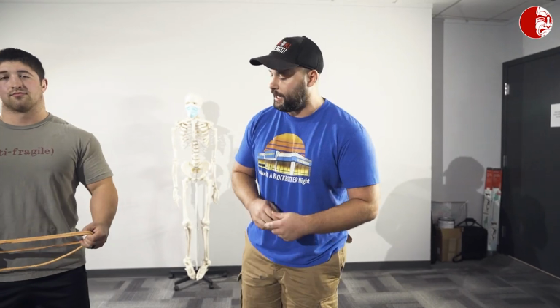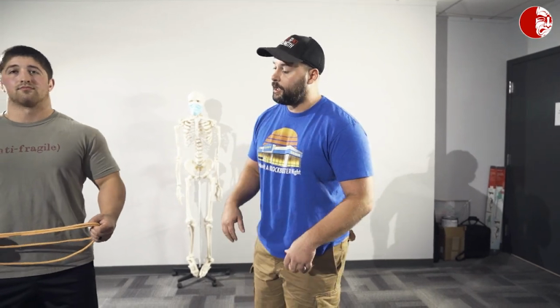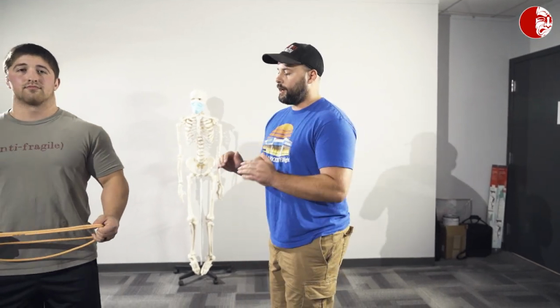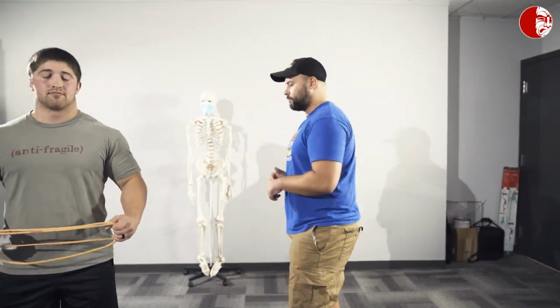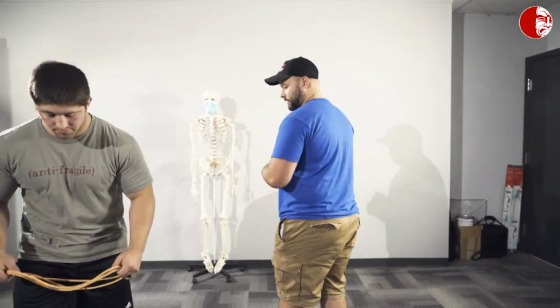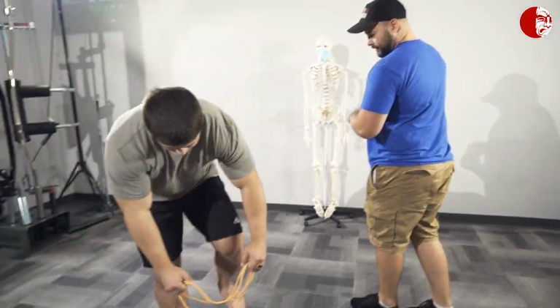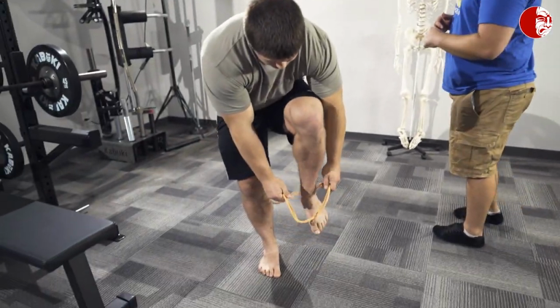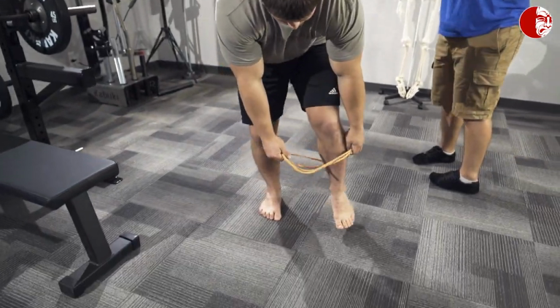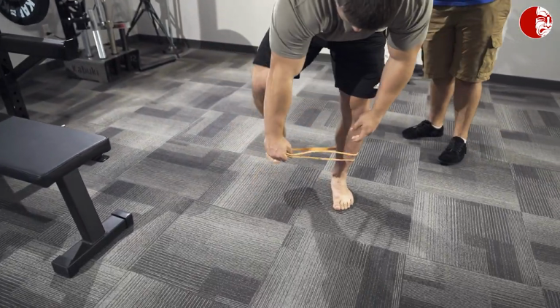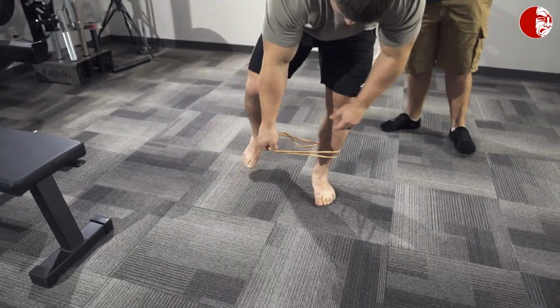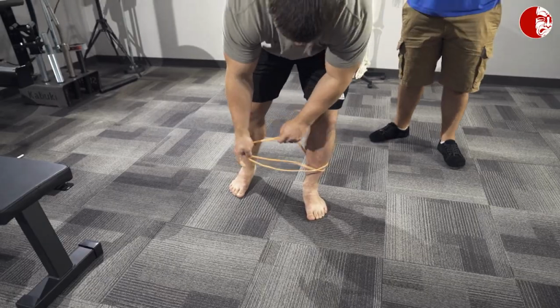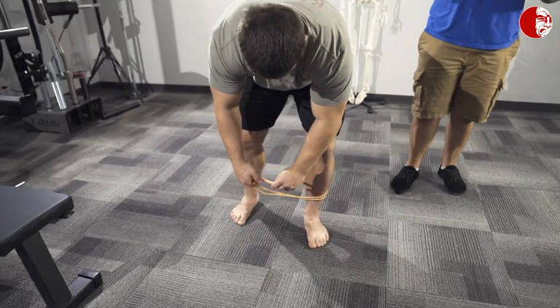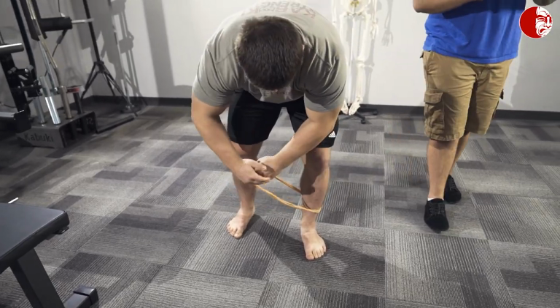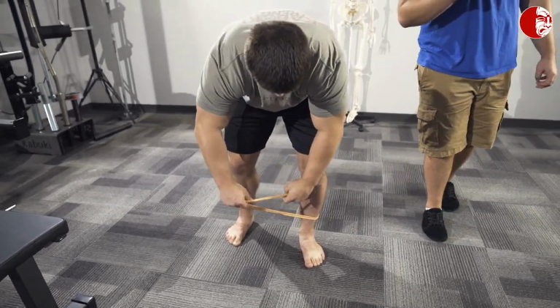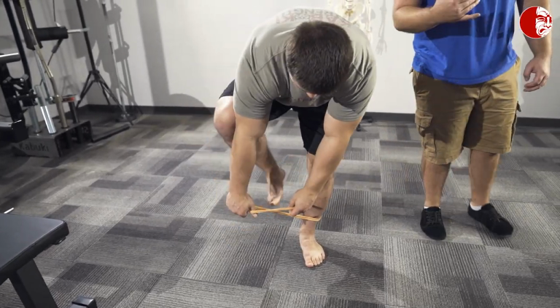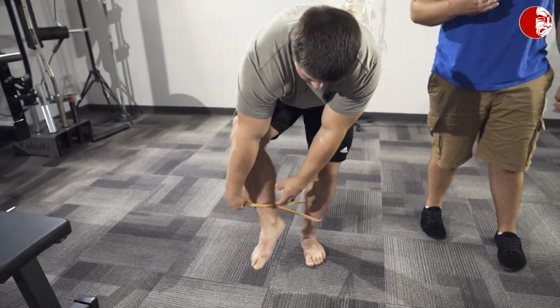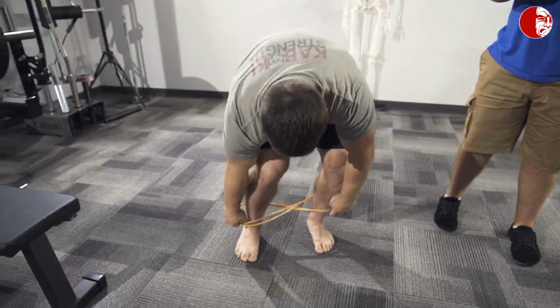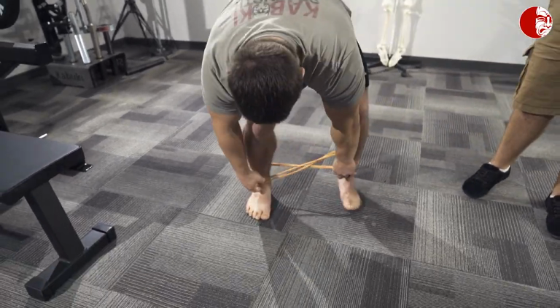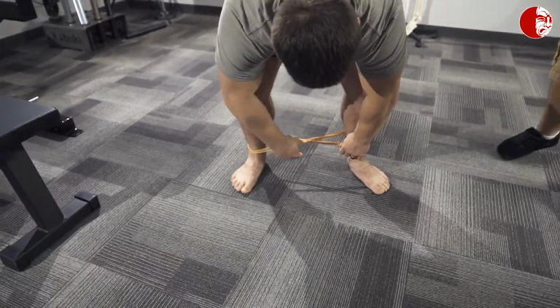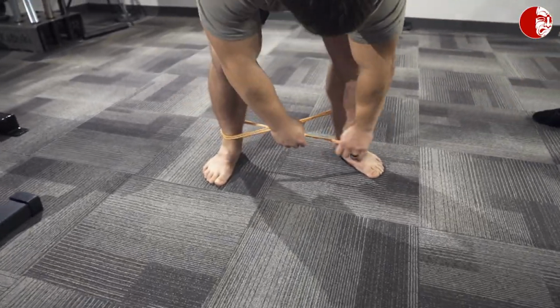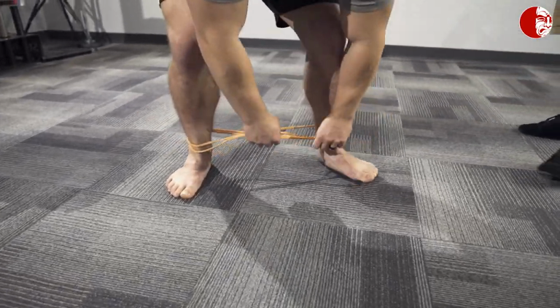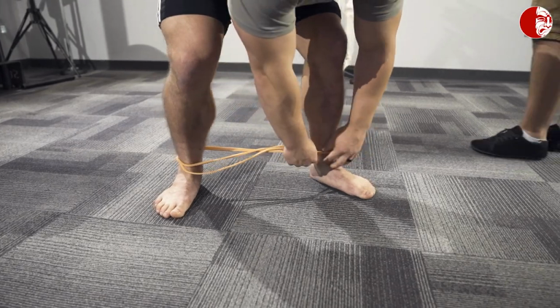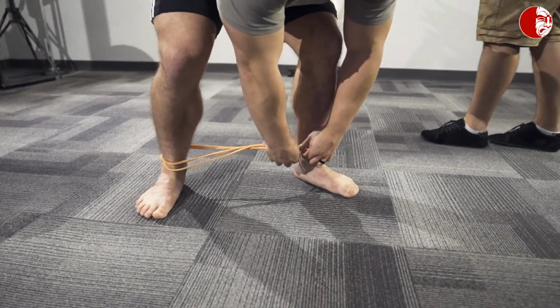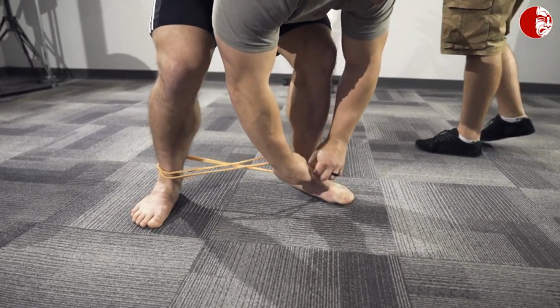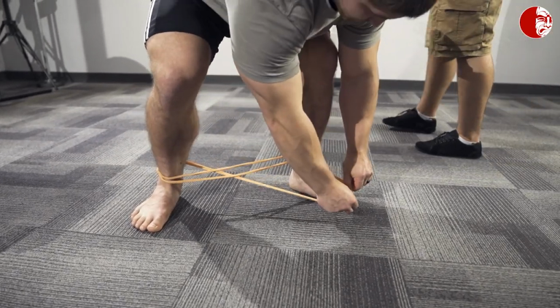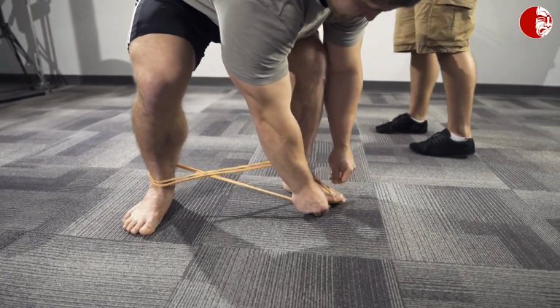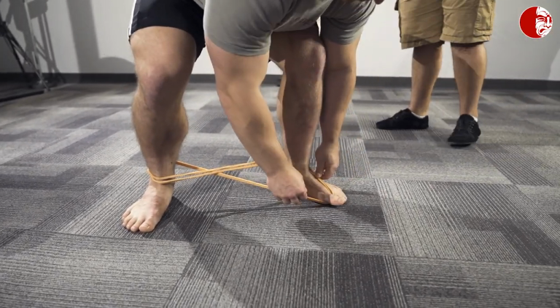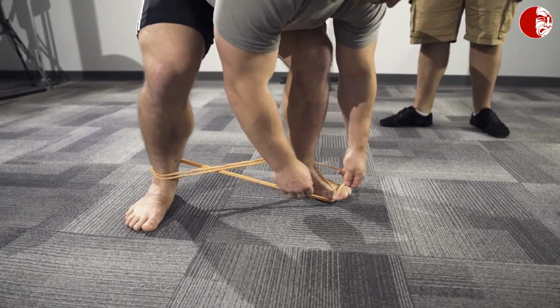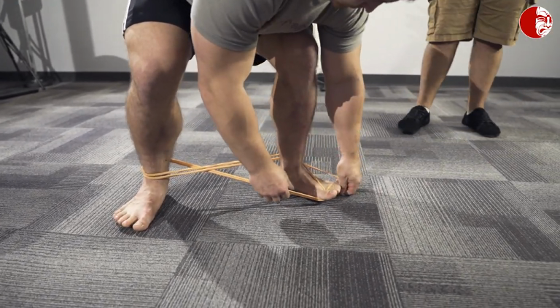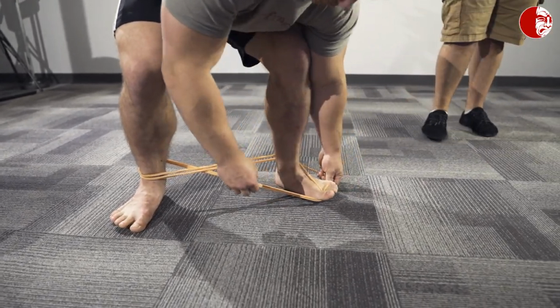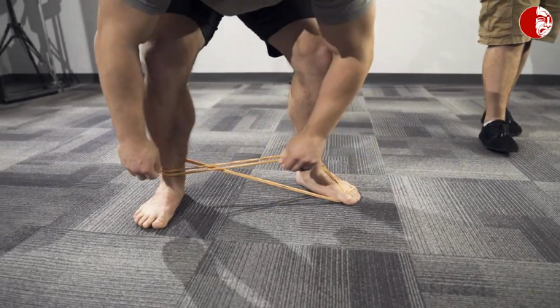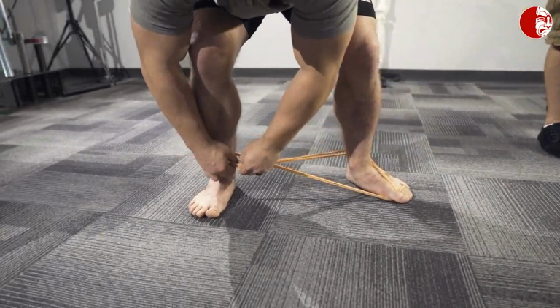Brandon's going to show us what it looks like. We've got a band, looped it up, and we're going to twist it in the middle. Brandon steps through with the opposite foot, loops it around his ankles, loops one end around his big toe and the other around his small toe.